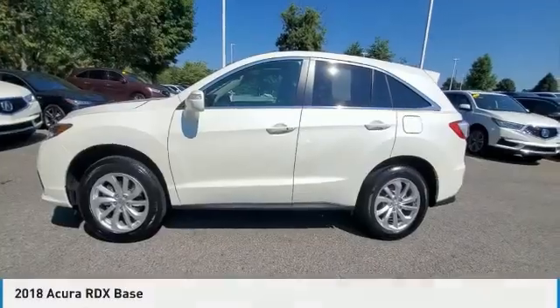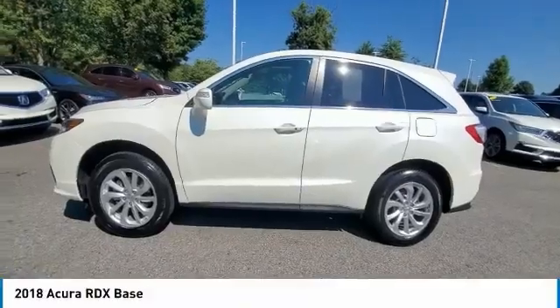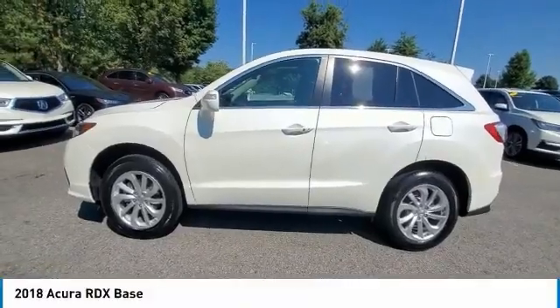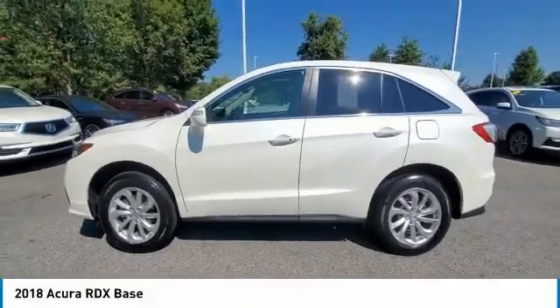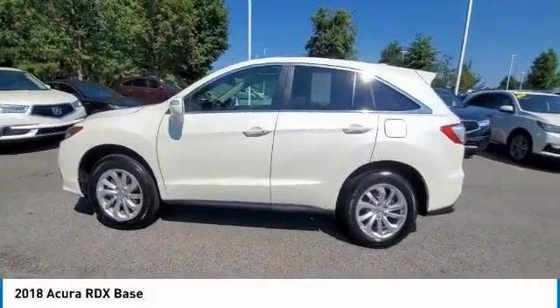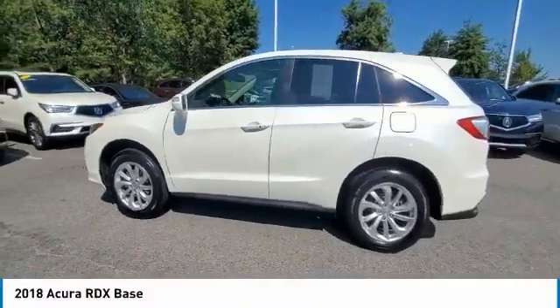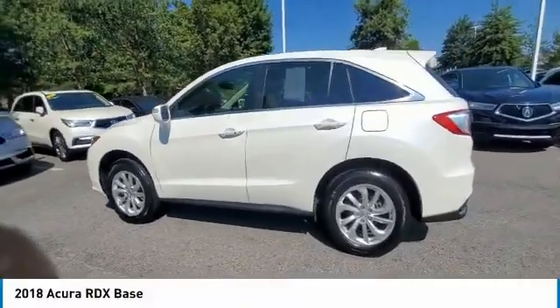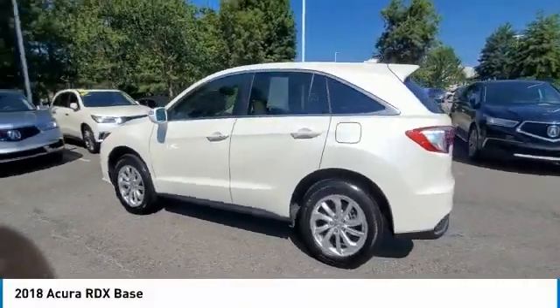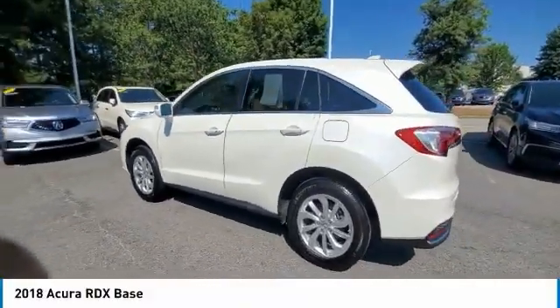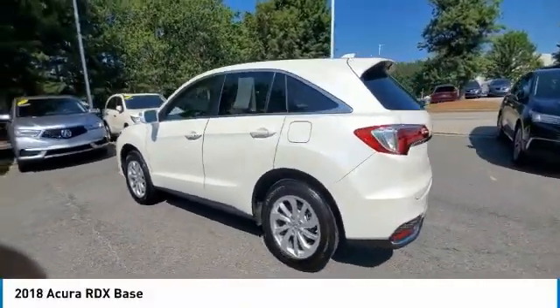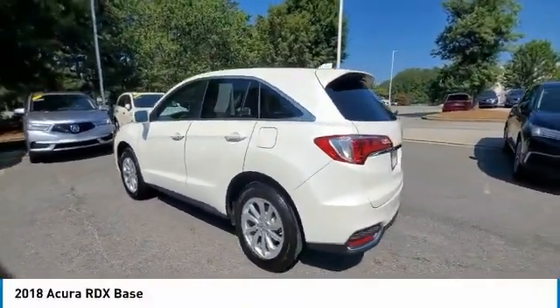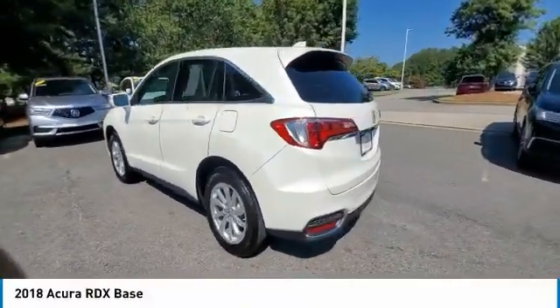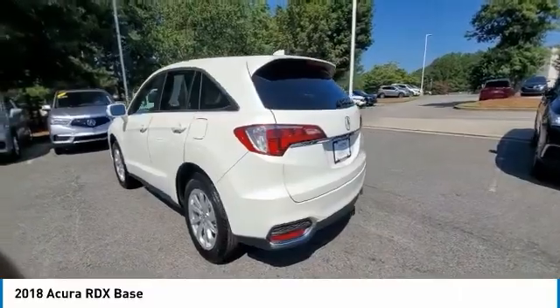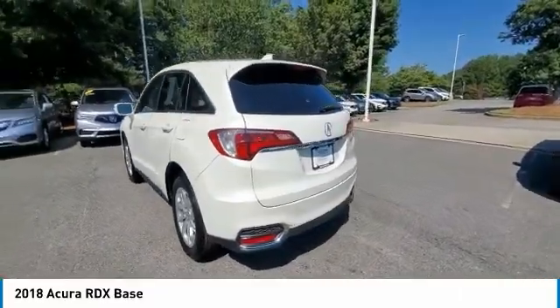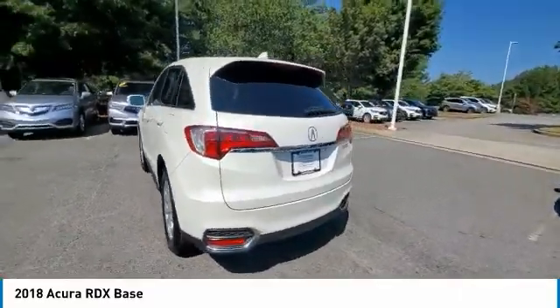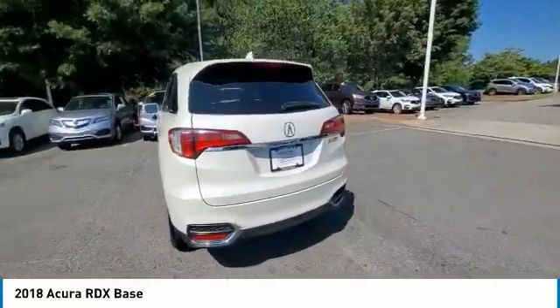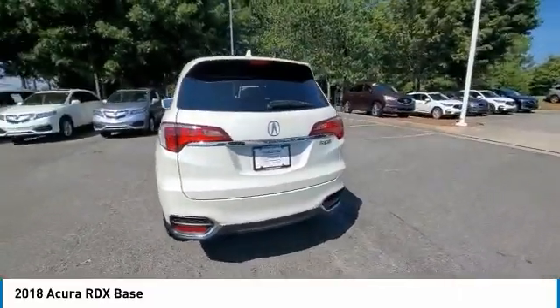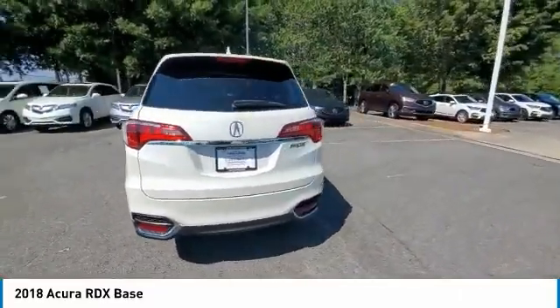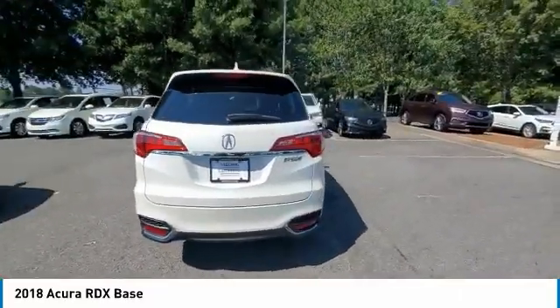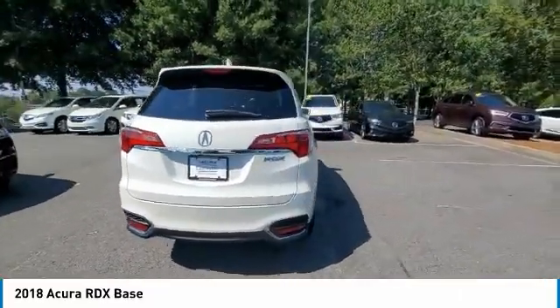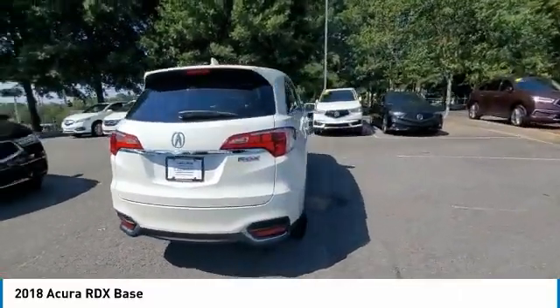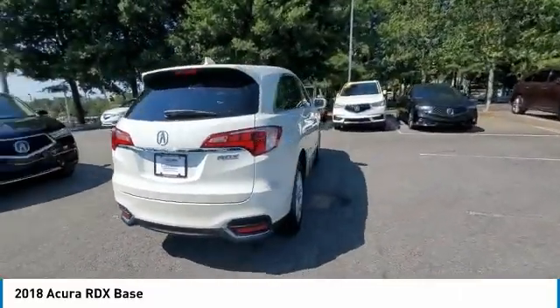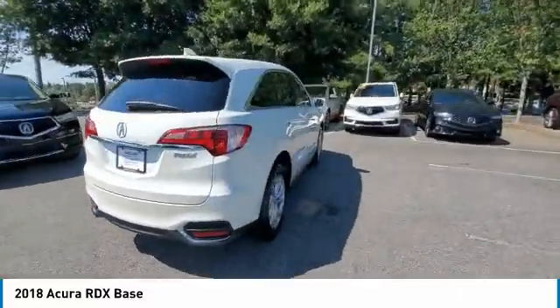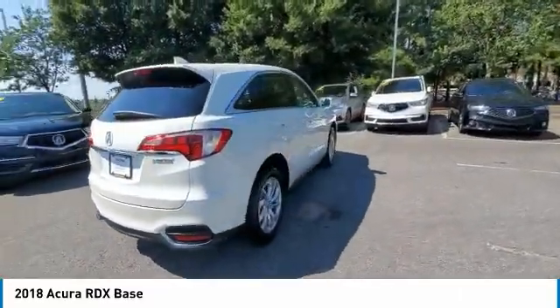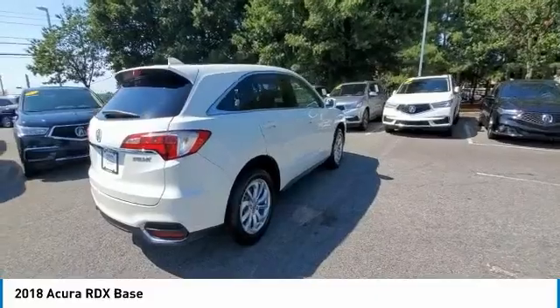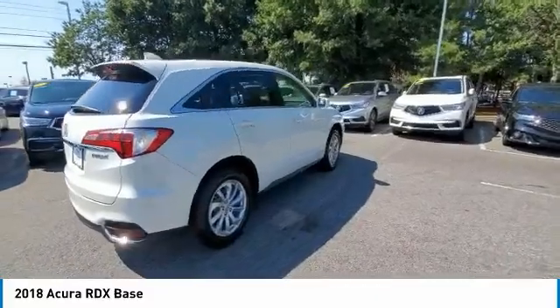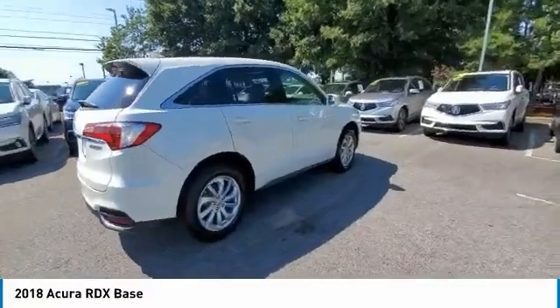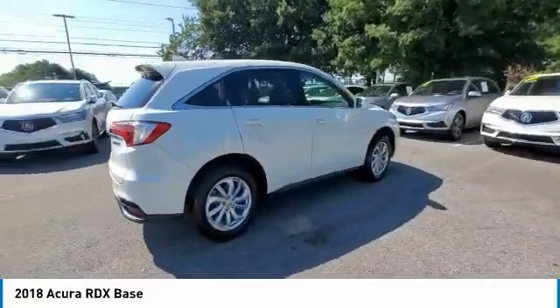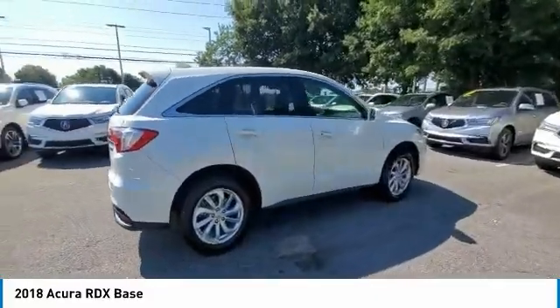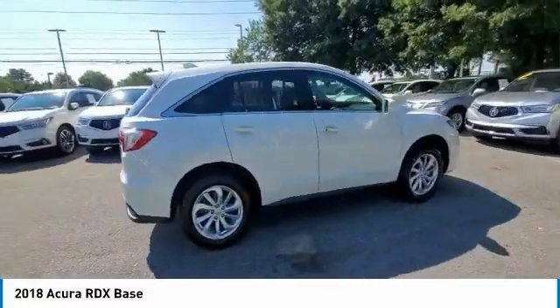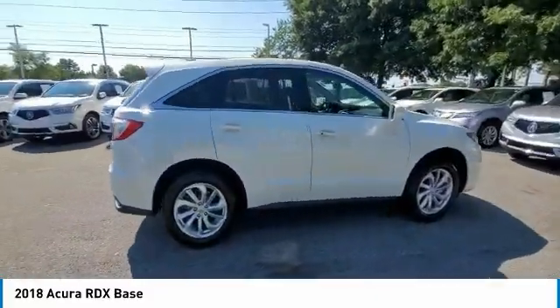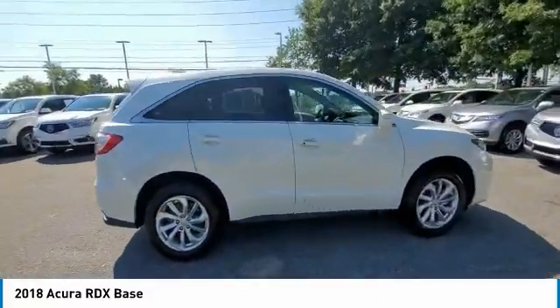Come test drive the 2018 RDX. Viewed as Acura's answer to BMW's sporty X3, the RDX offers a stylish interior, plenty of sport, and a nice amount of utility.